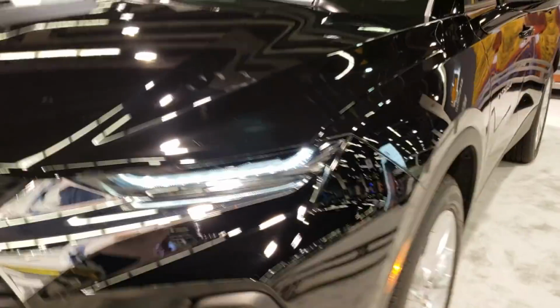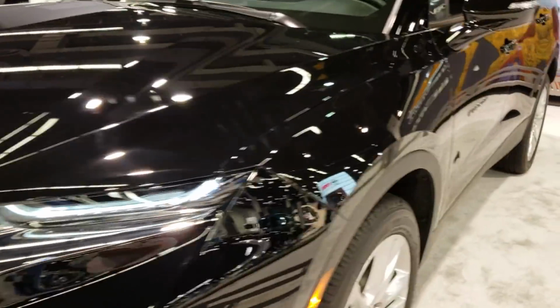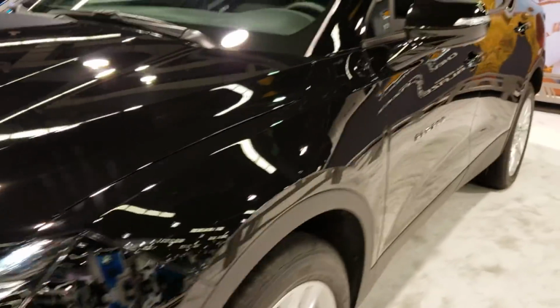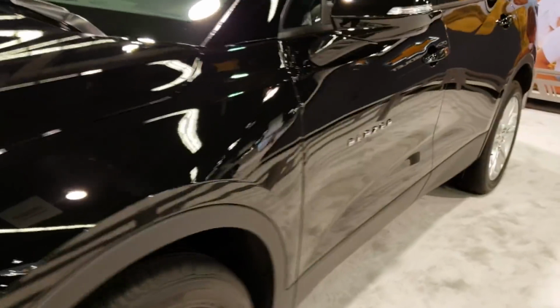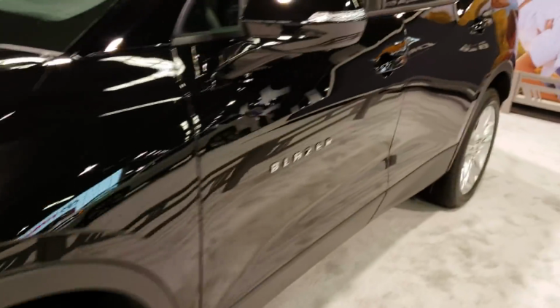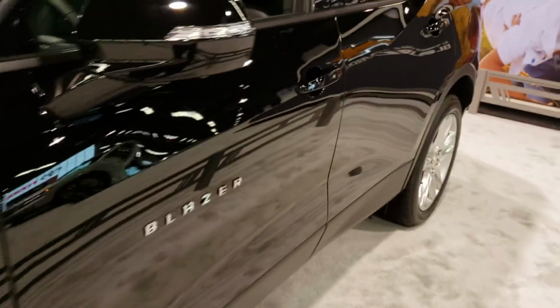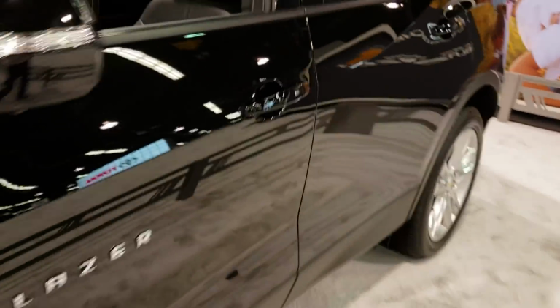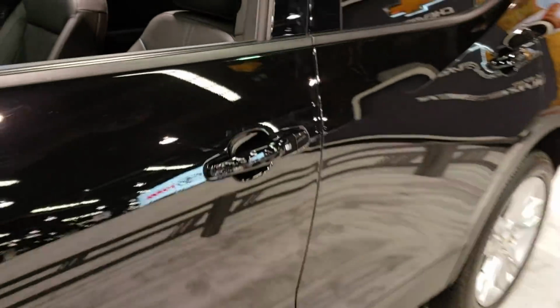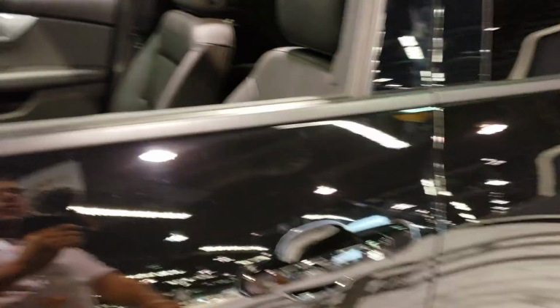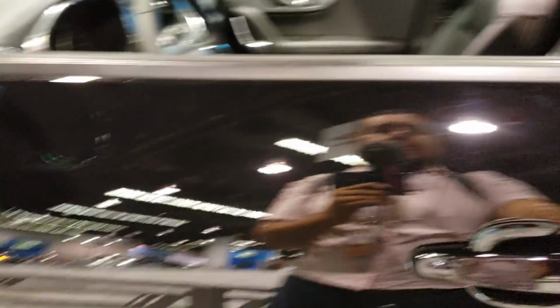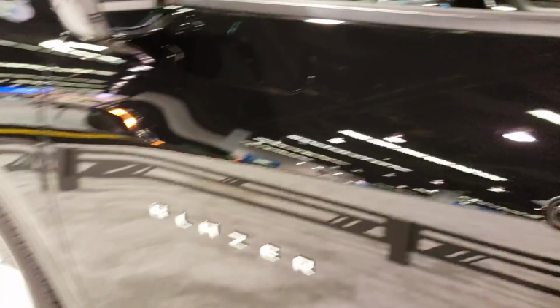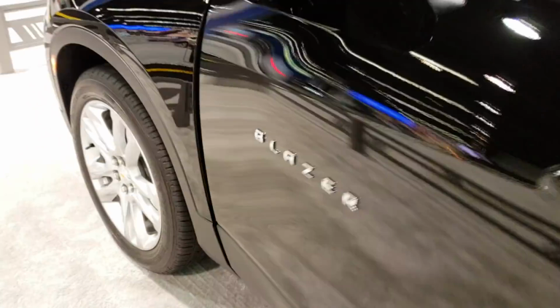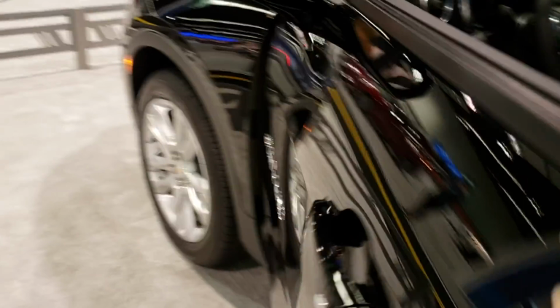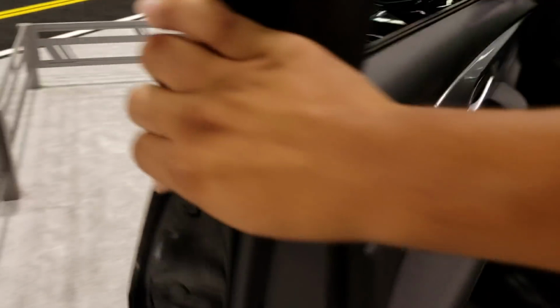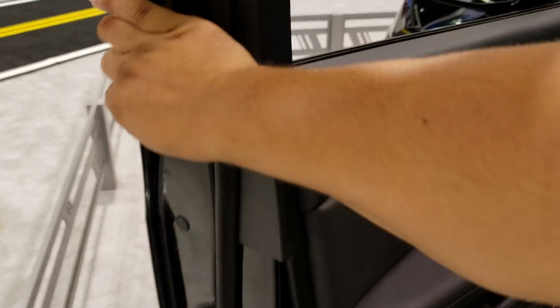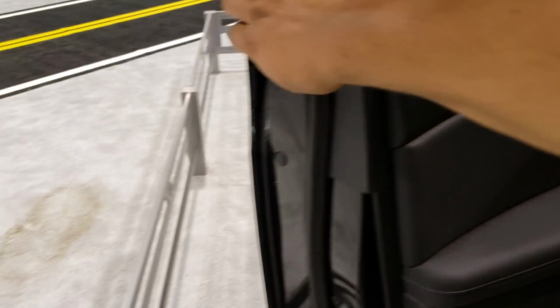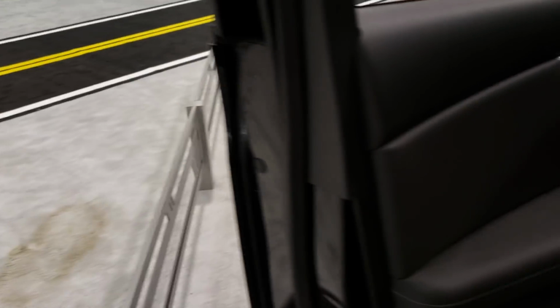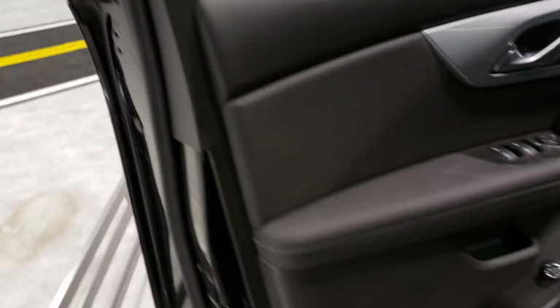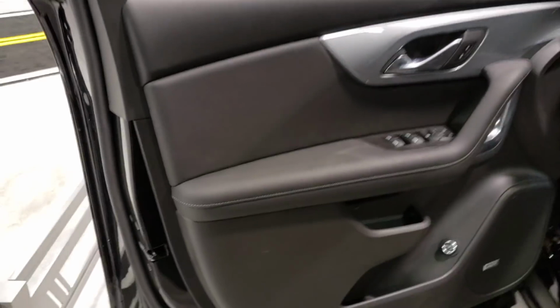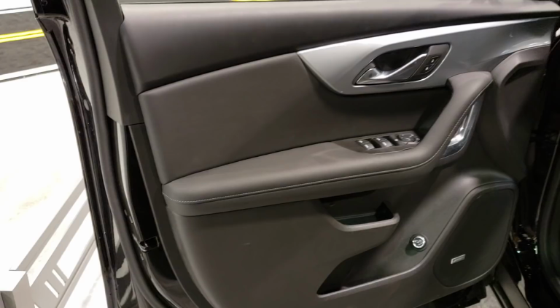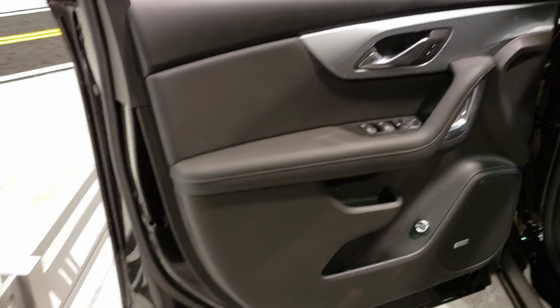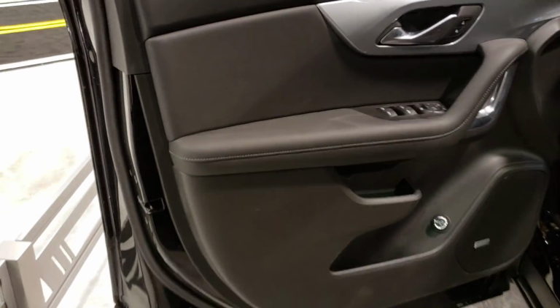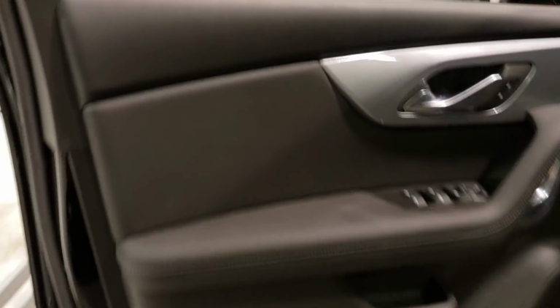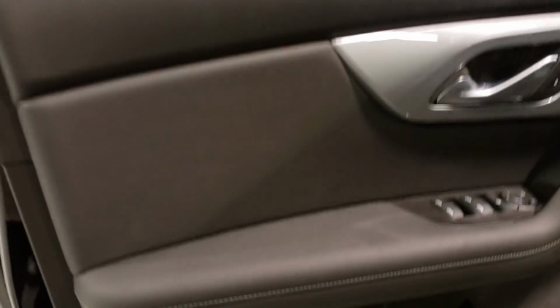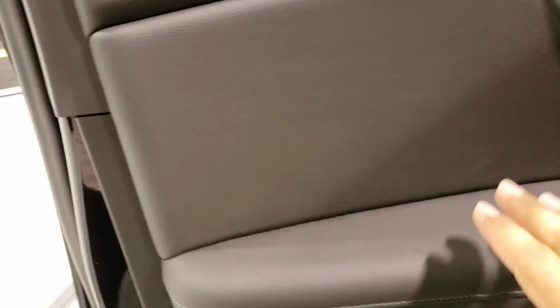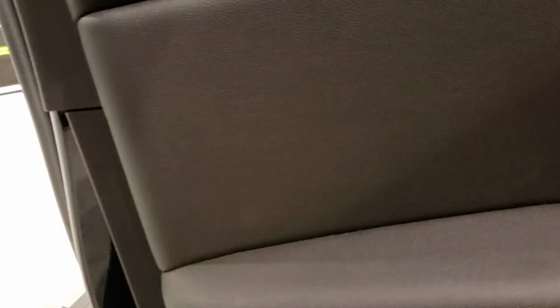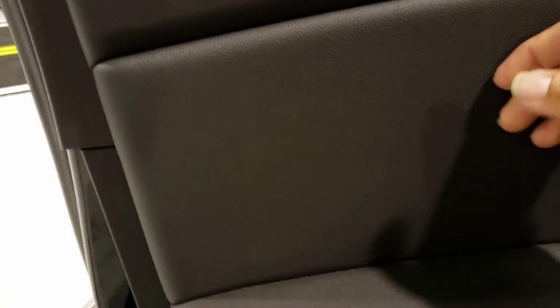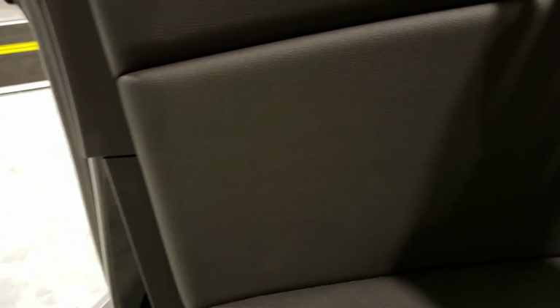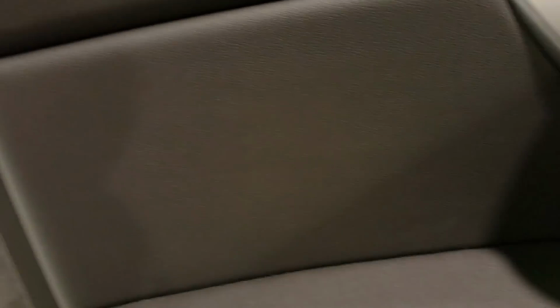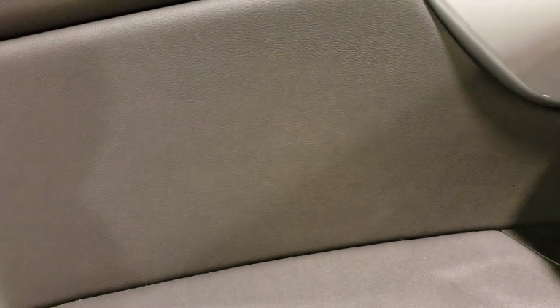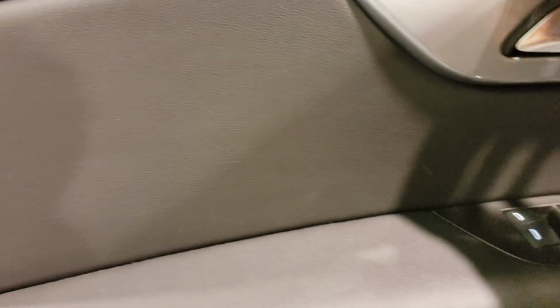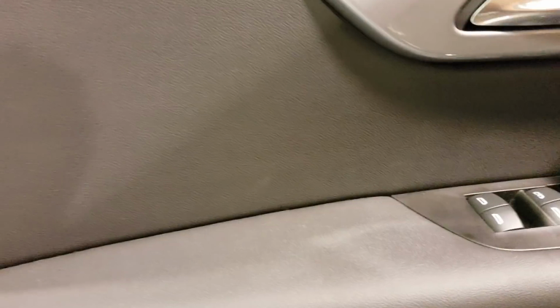All right, let's take a look at the inside. Let me open the door and let's go inside. Here she is — on the door we have leather, leather, more leather, and plastic.